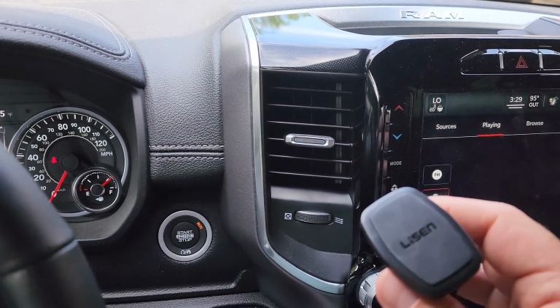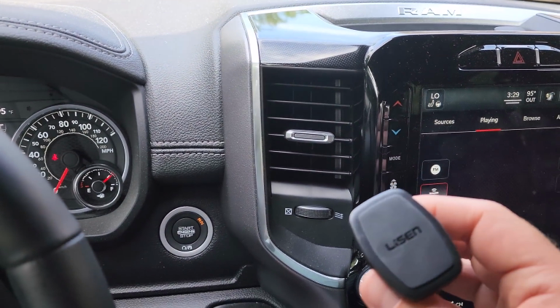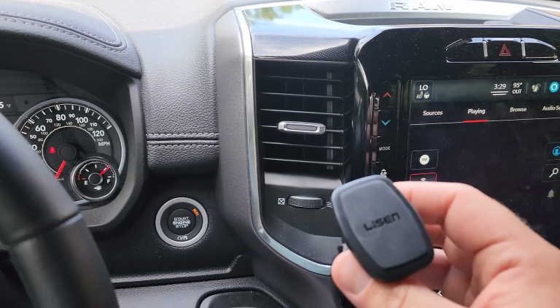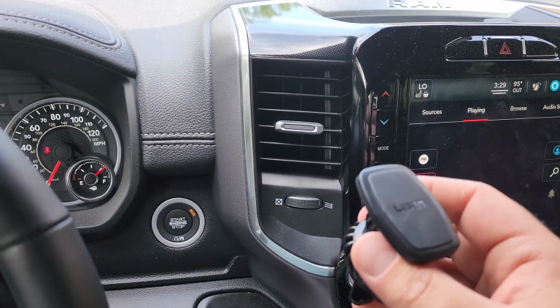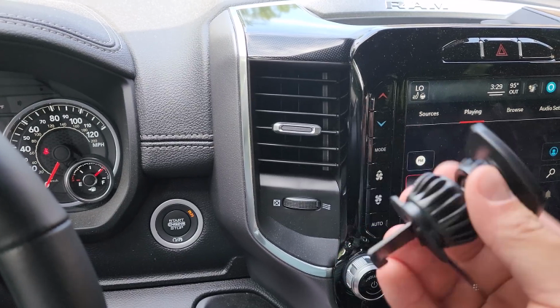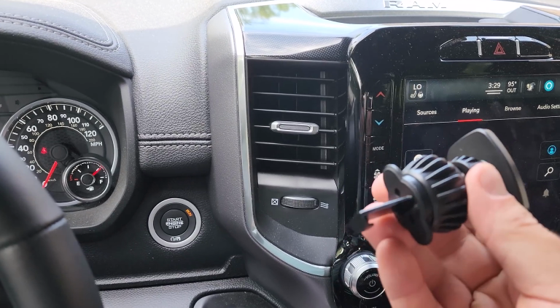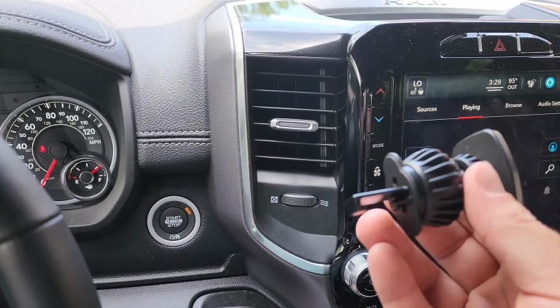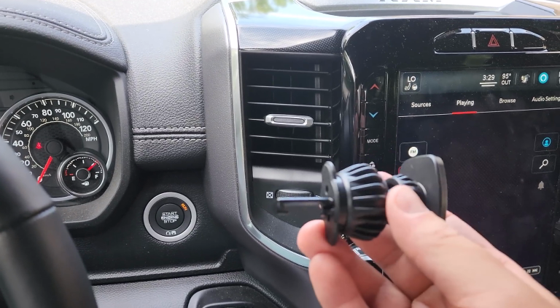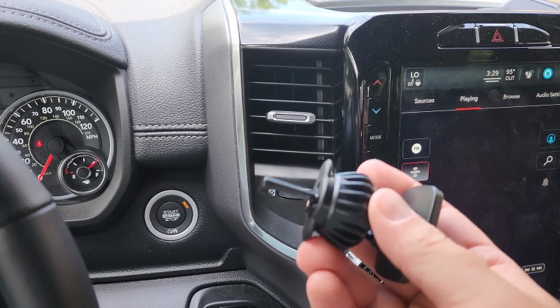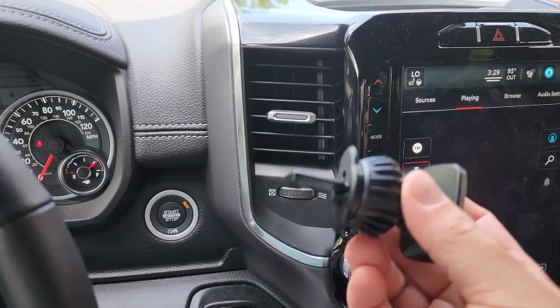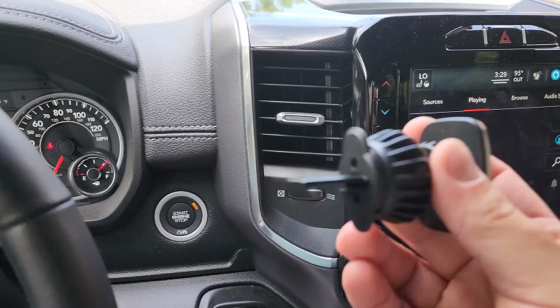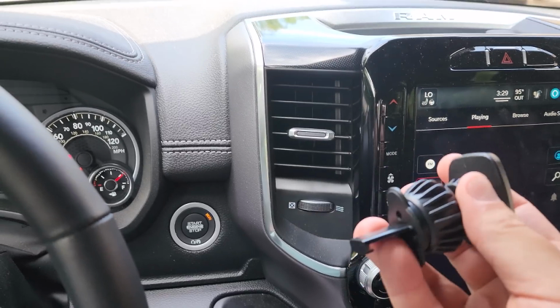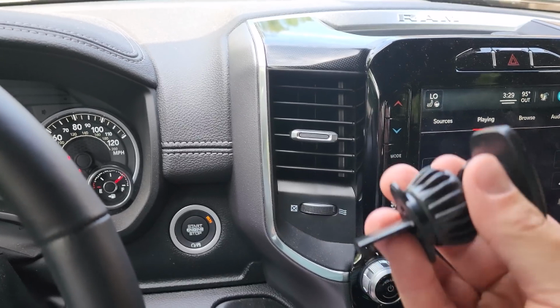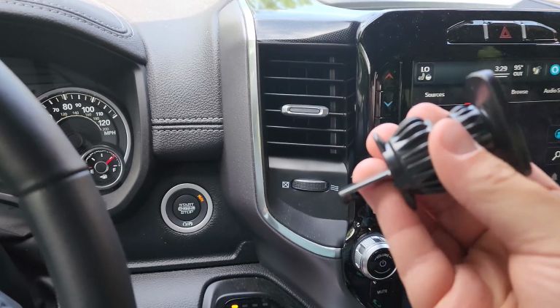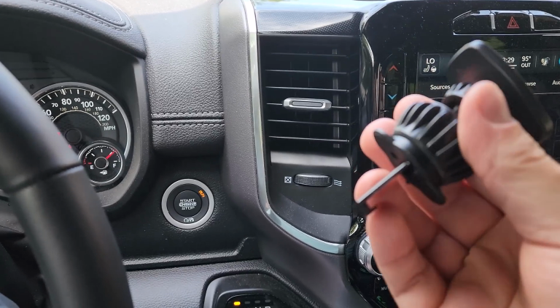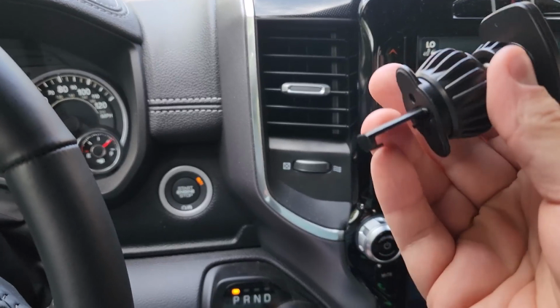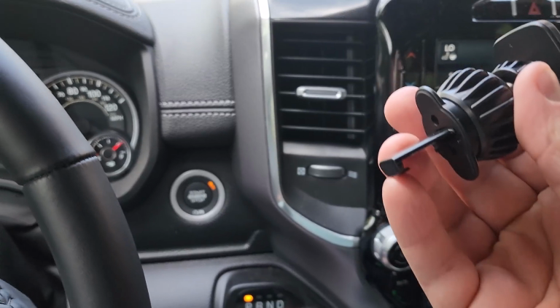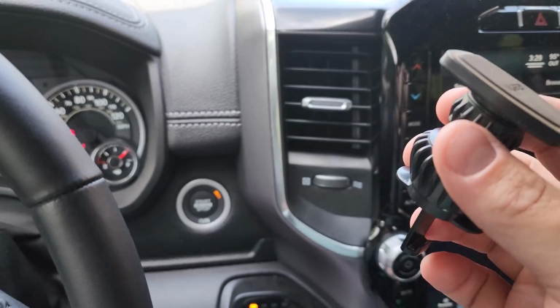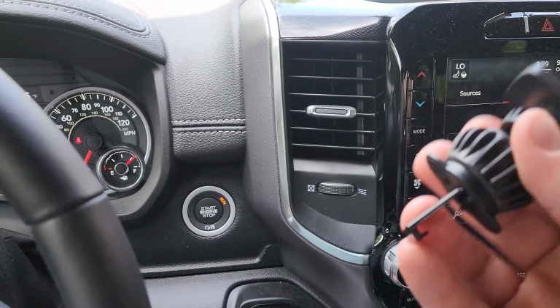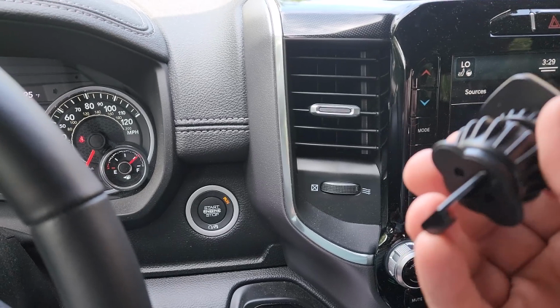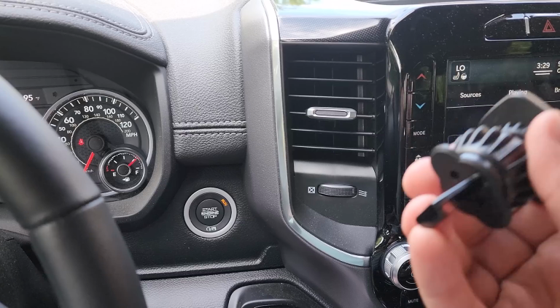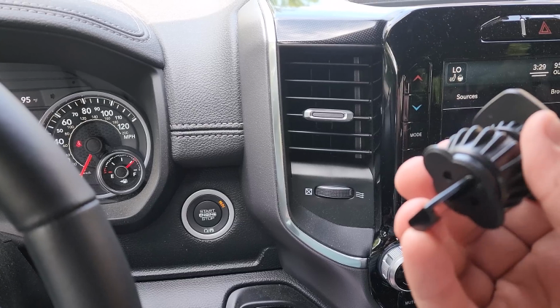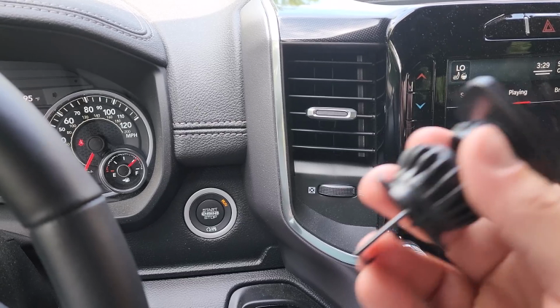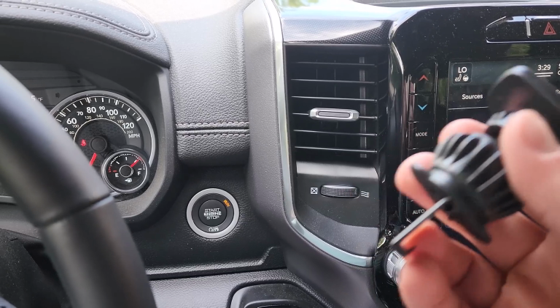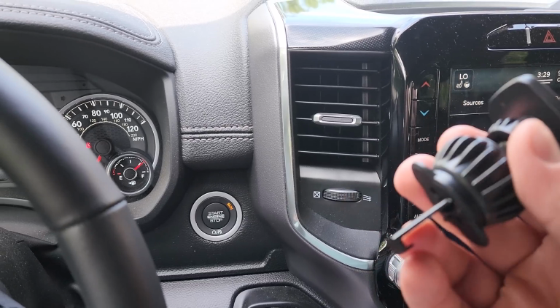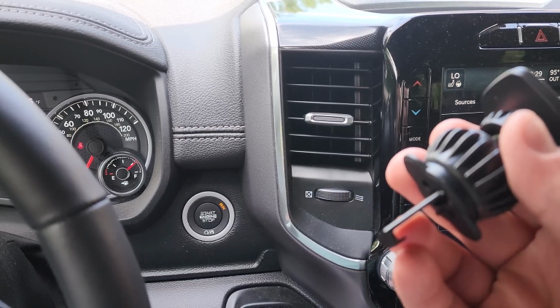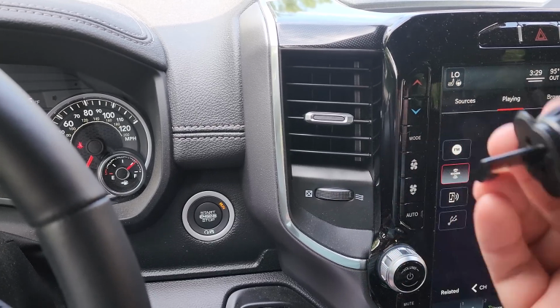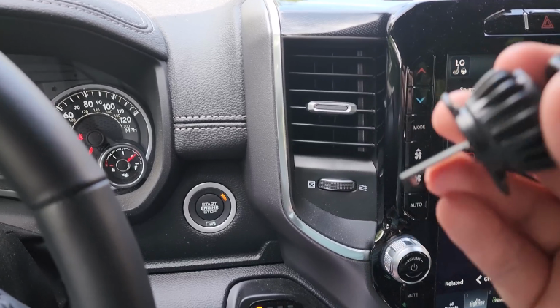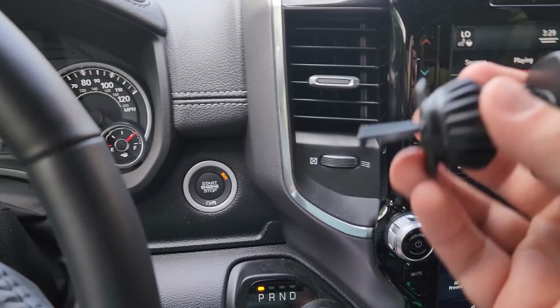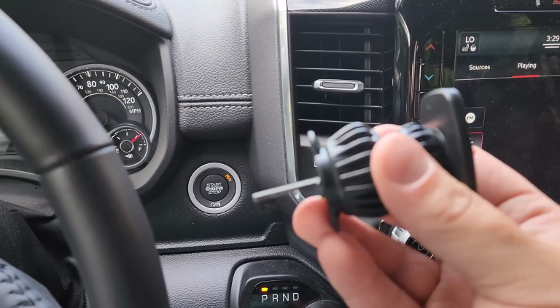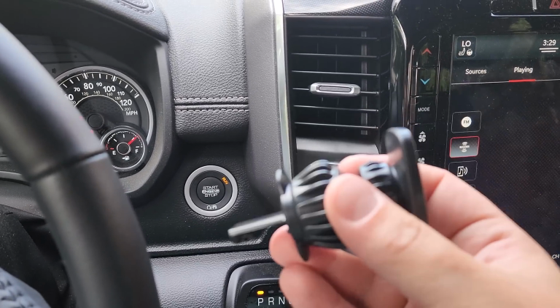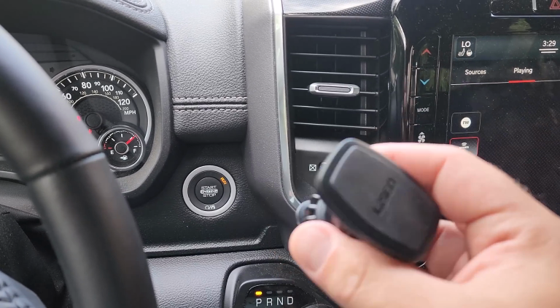The problem is I've never been able to find one of these that I liked. Most of these magnetic vent phone holders are not very sturdy and they're really wobbly — they'll just fall out. This one's a lot different.